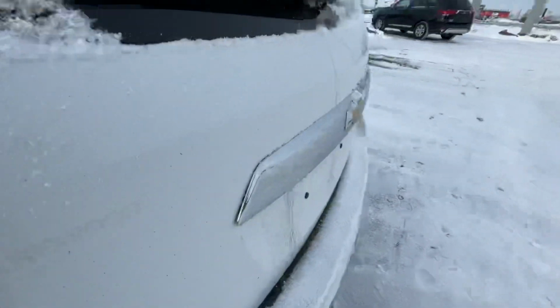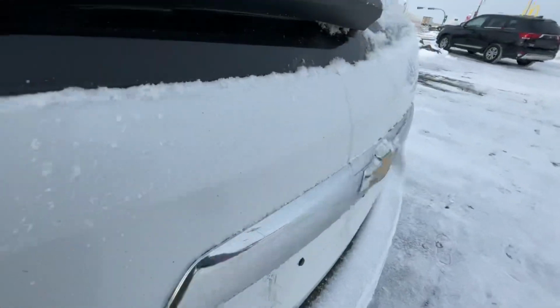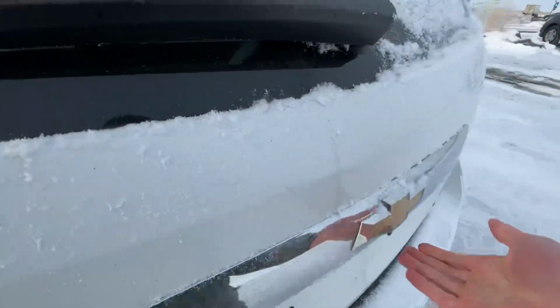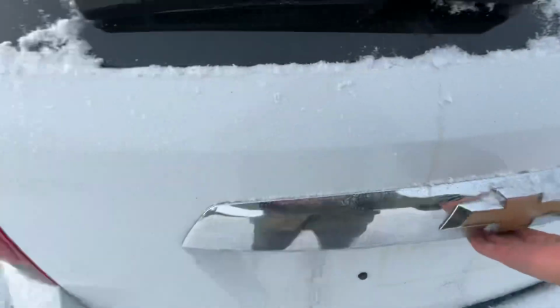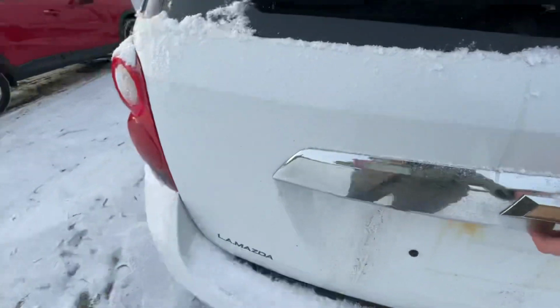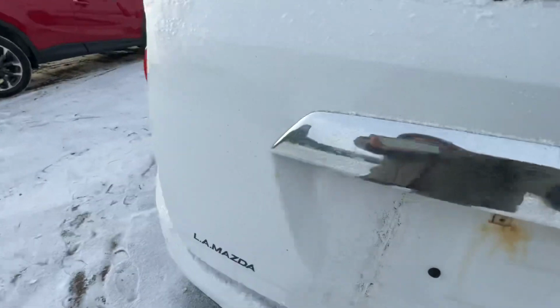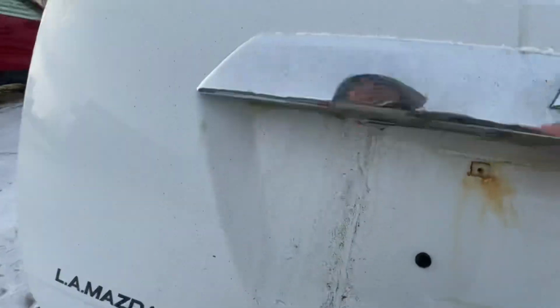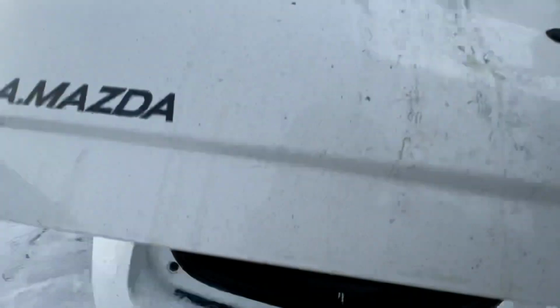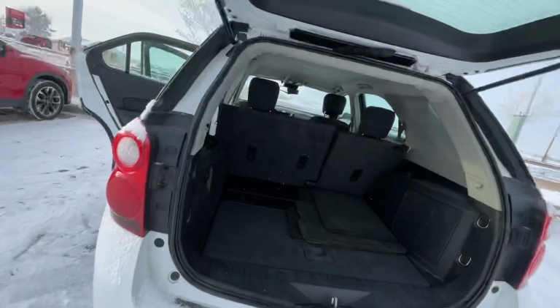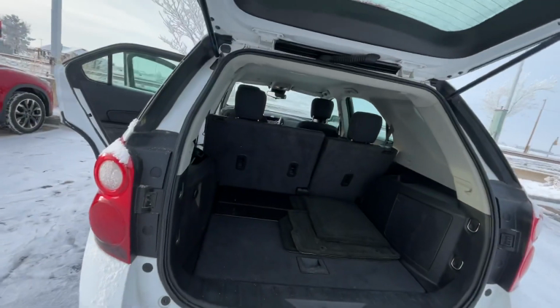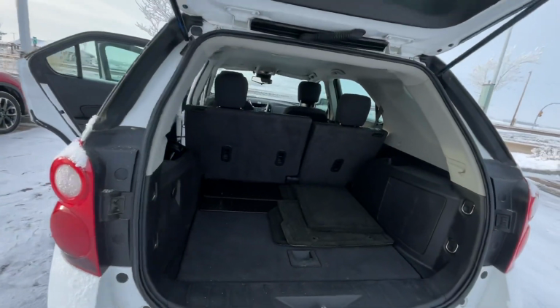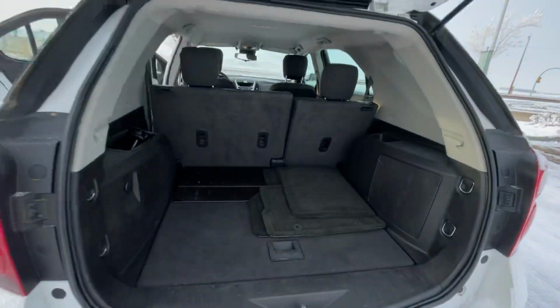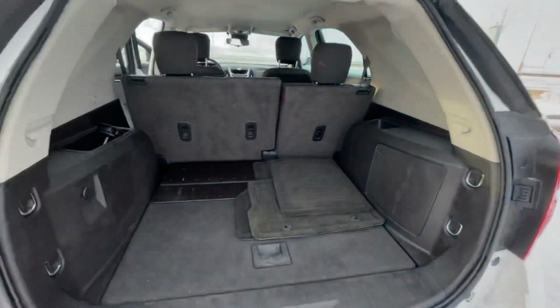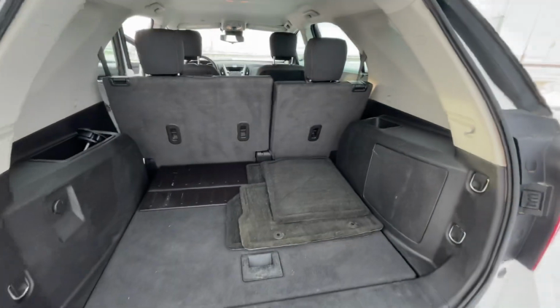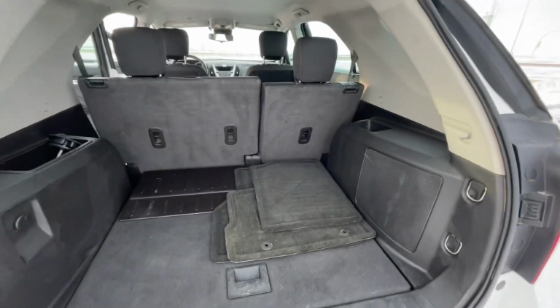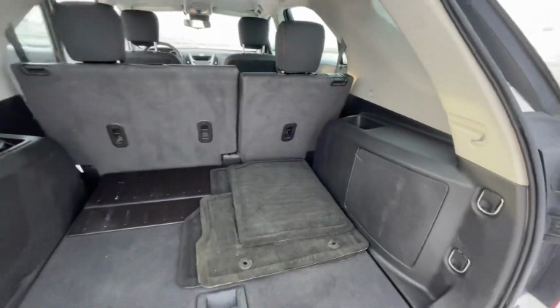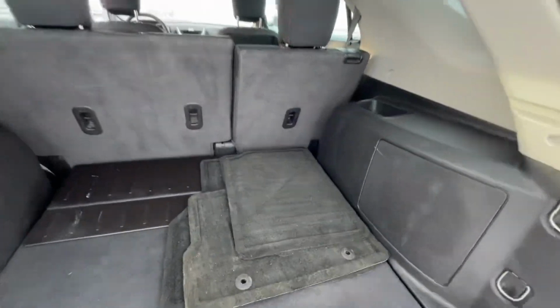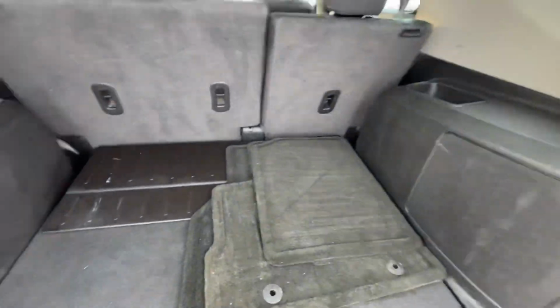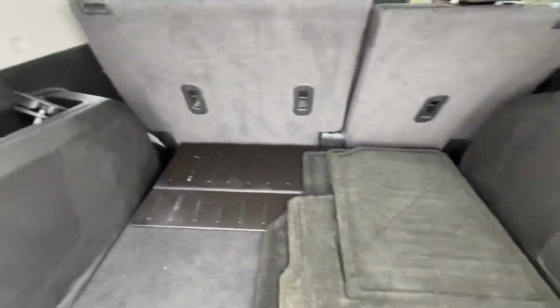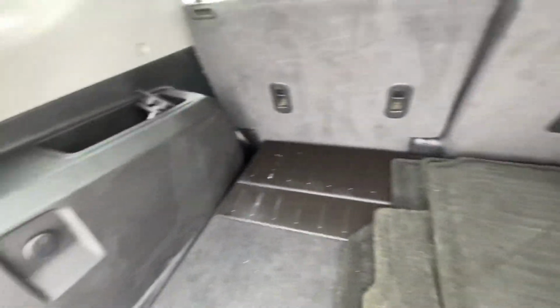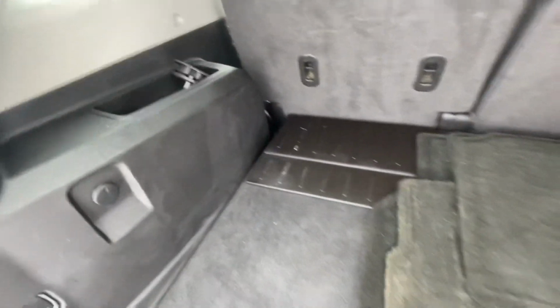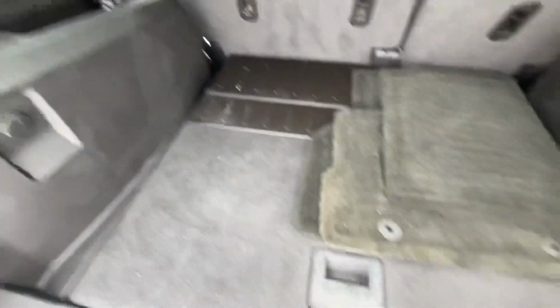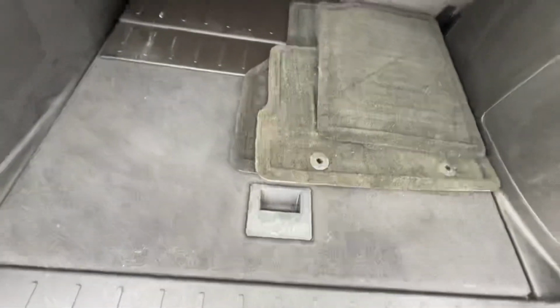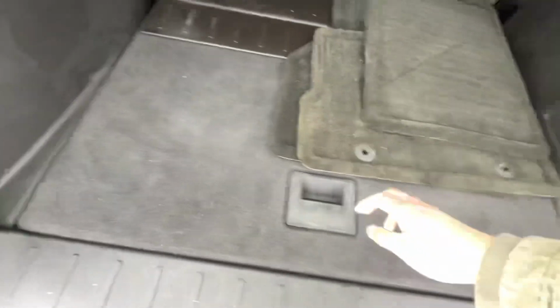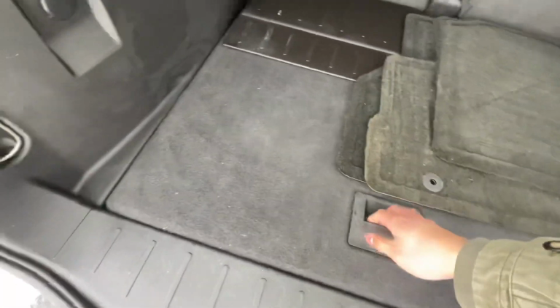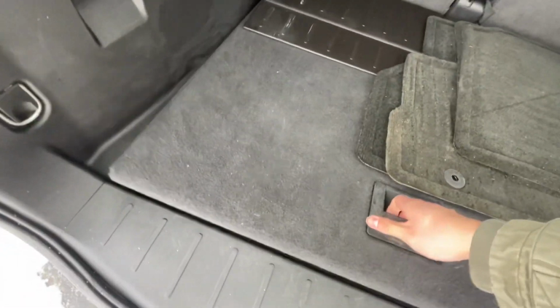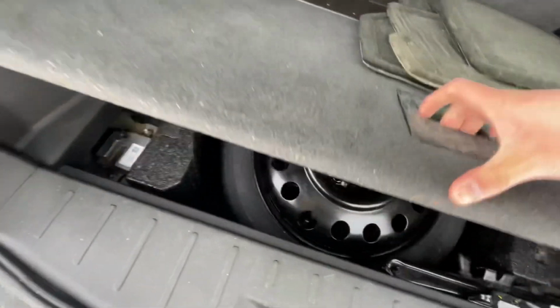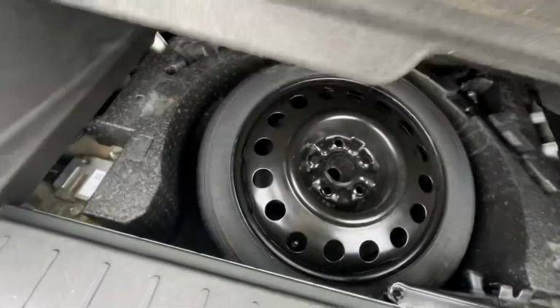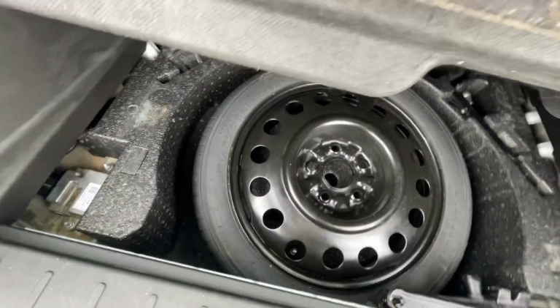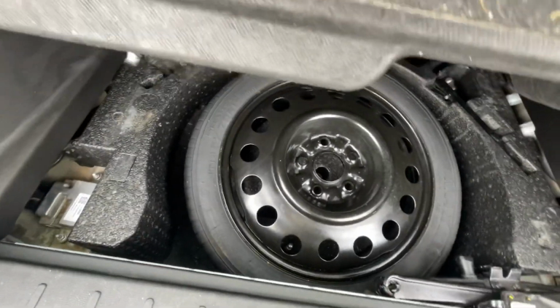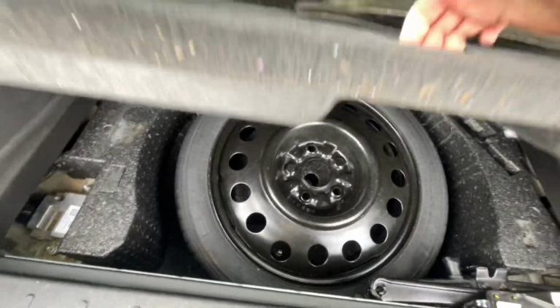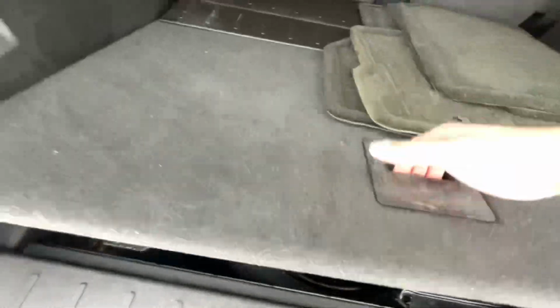Take a look at the back — you're not going to have any problems fitting in your goodies and groceries back here. And of course down here you have your spare tire and tools.